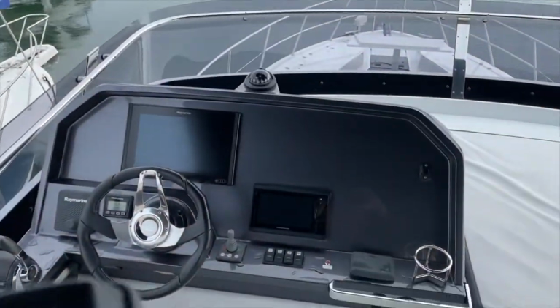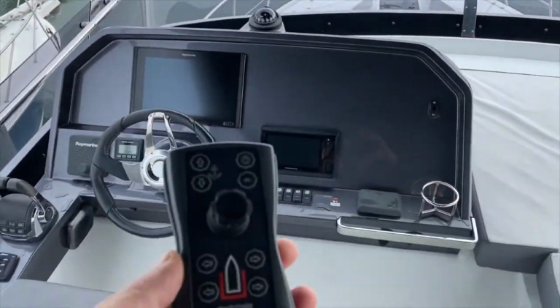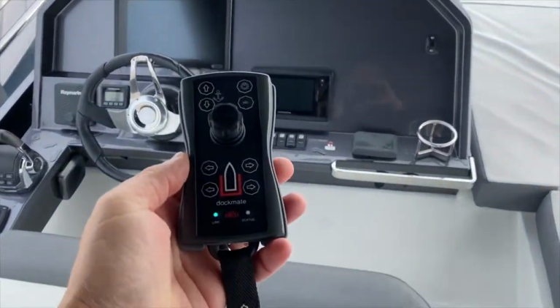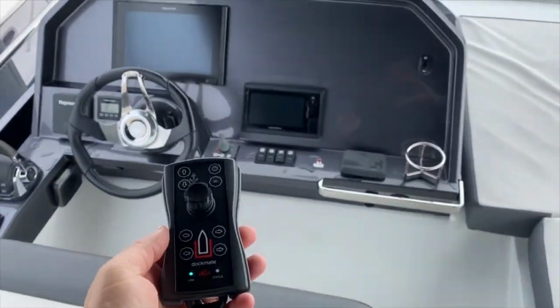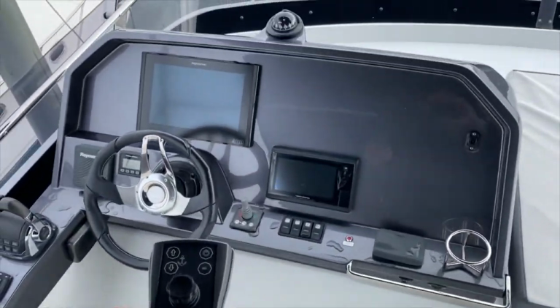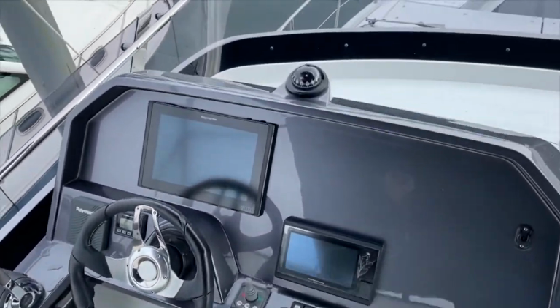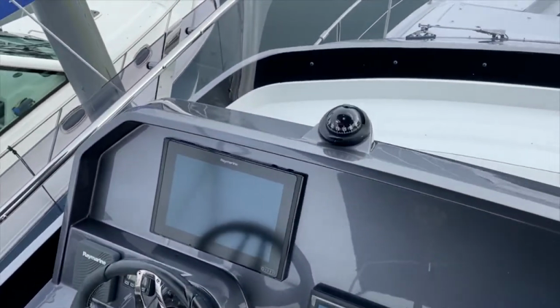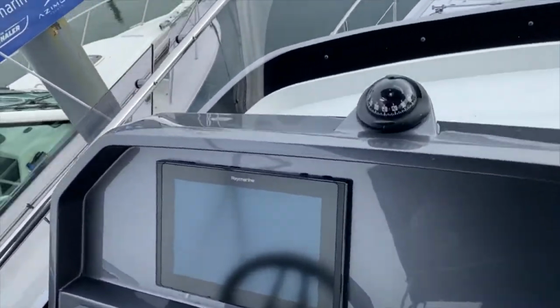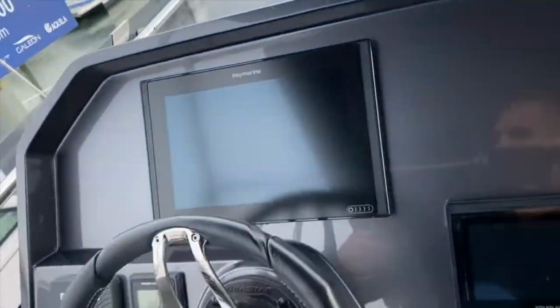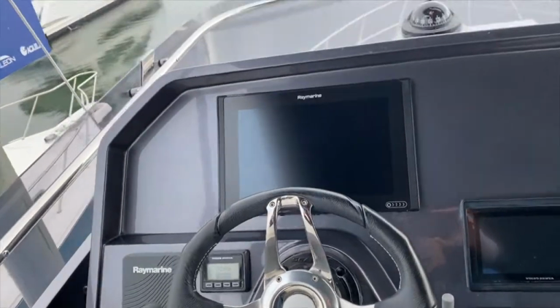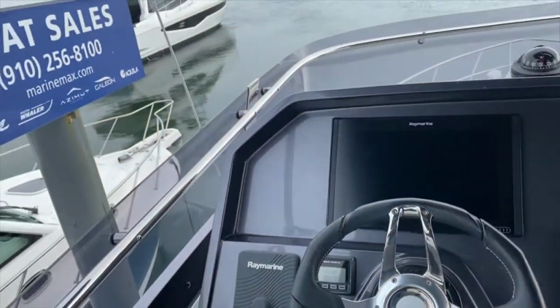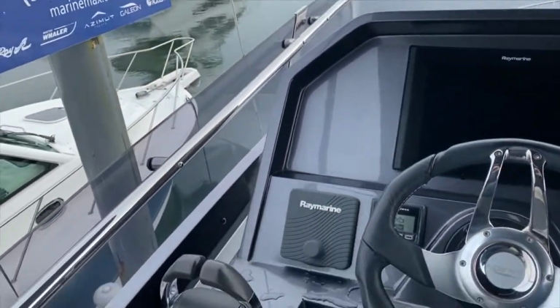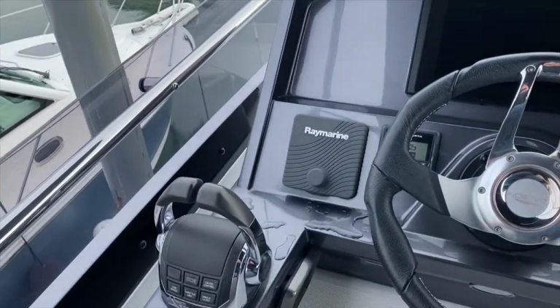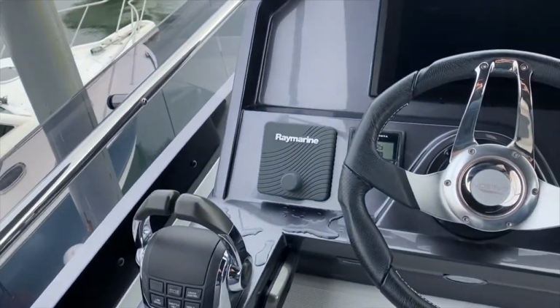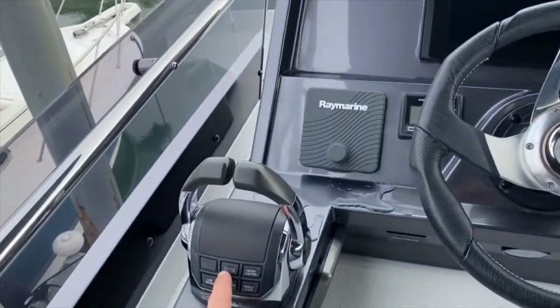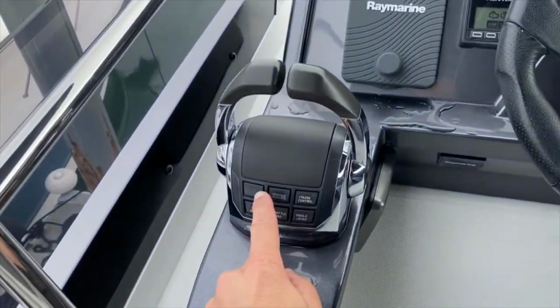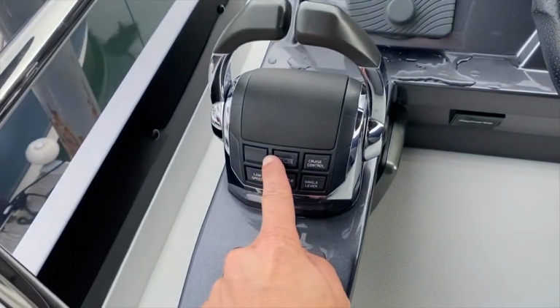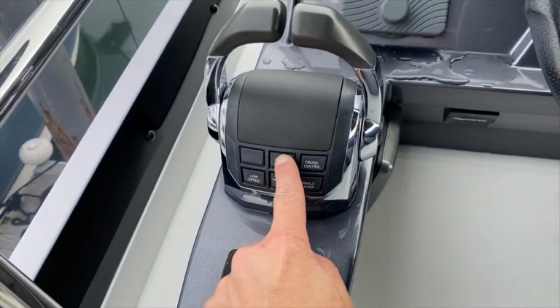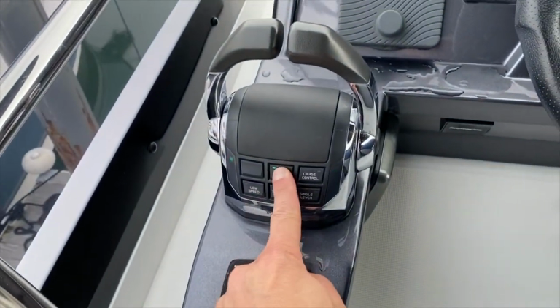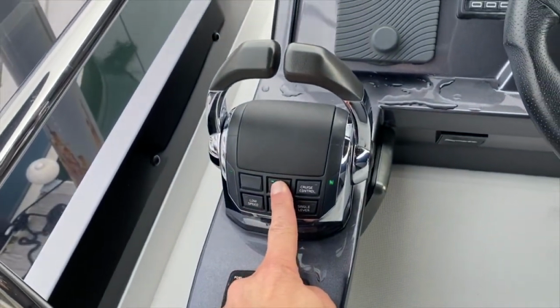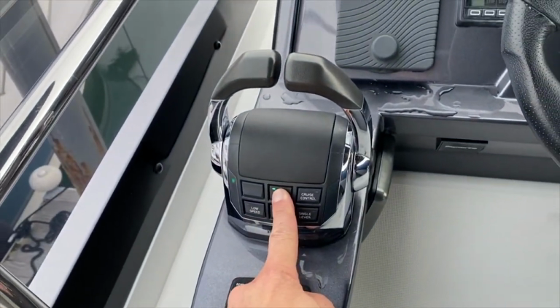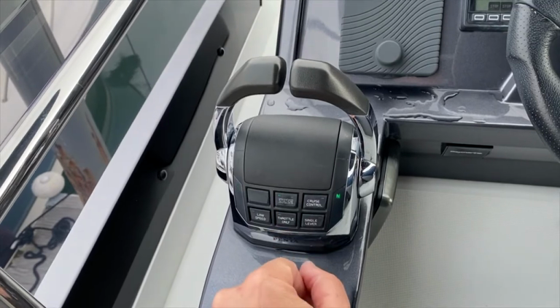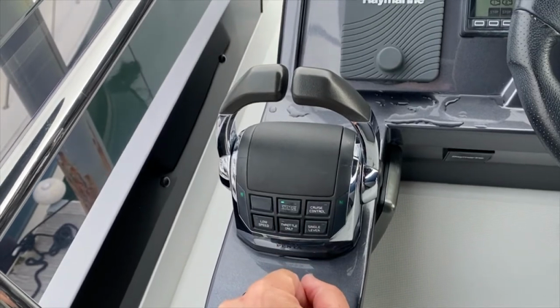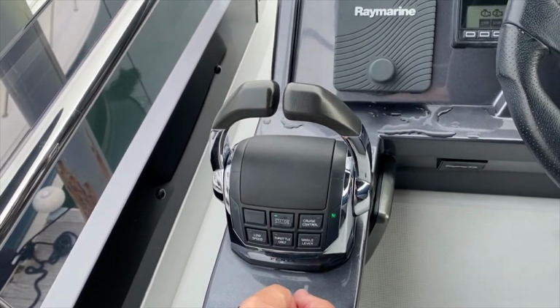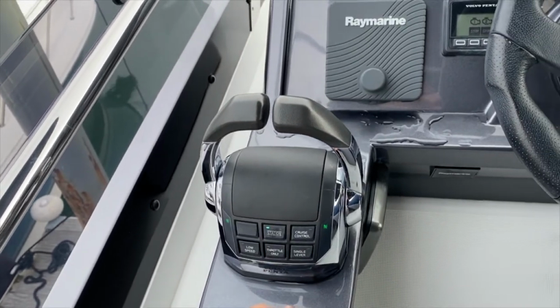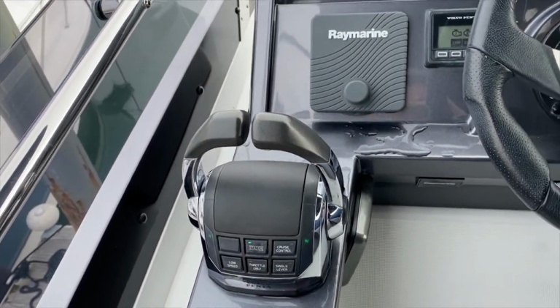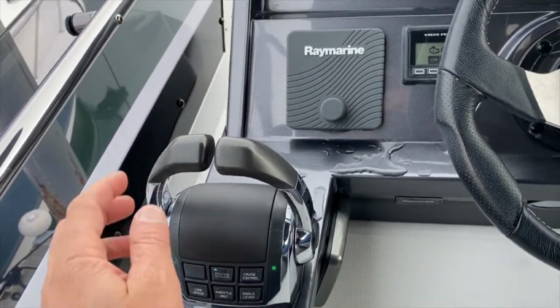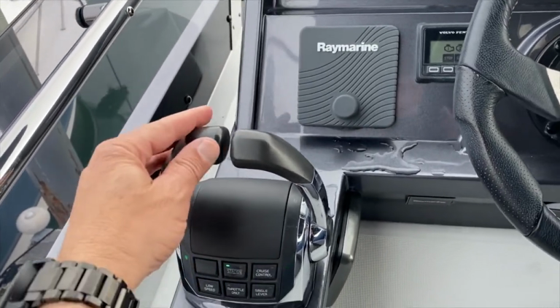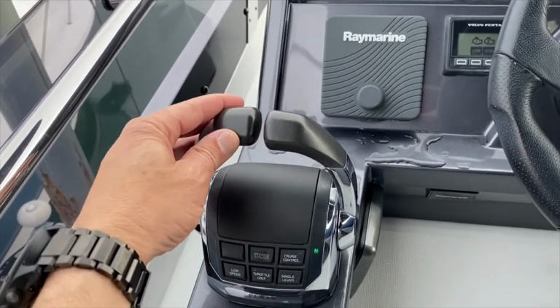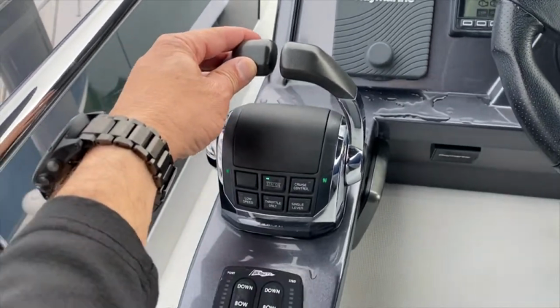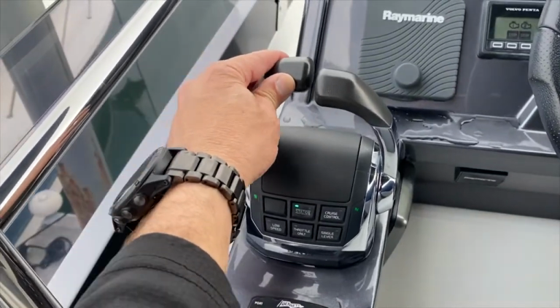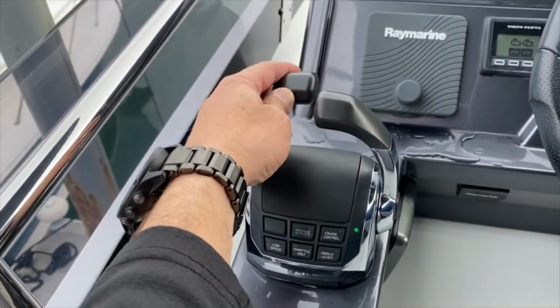So now we're on the flybridge here. To claim the station here, we're just going to press the station button. Now we're claimed here.